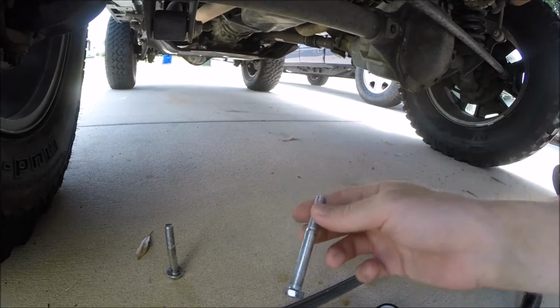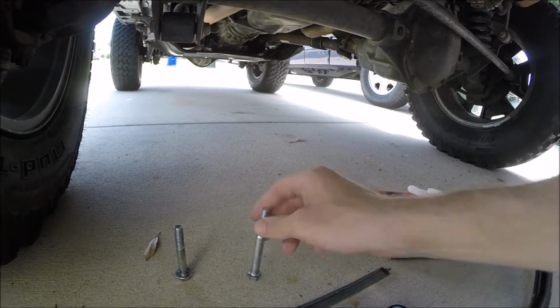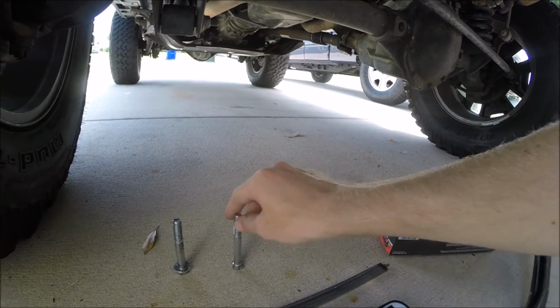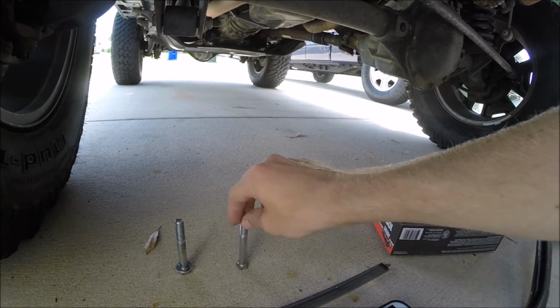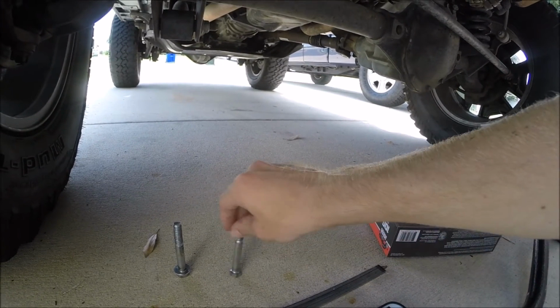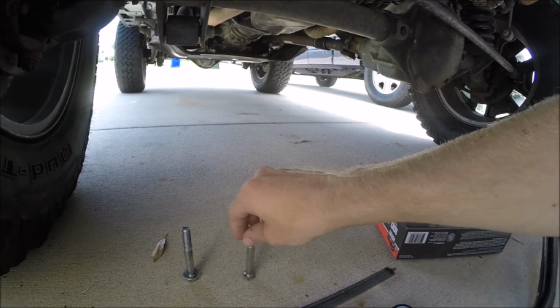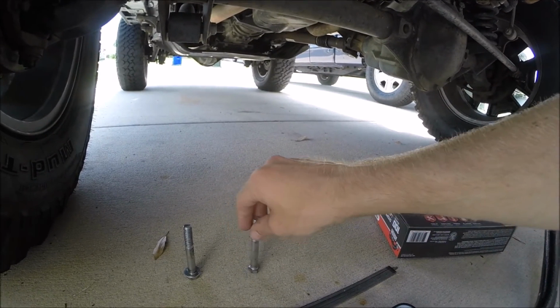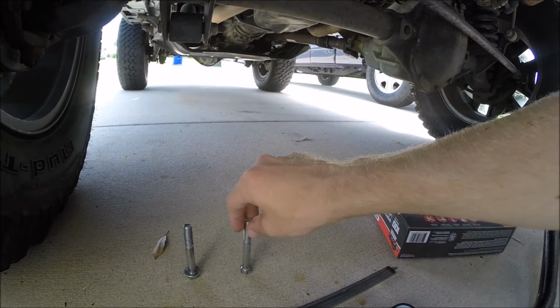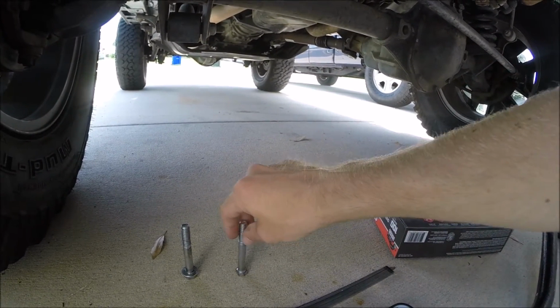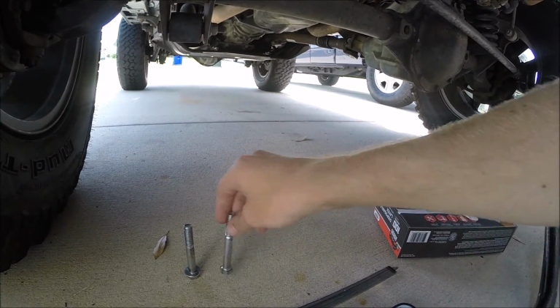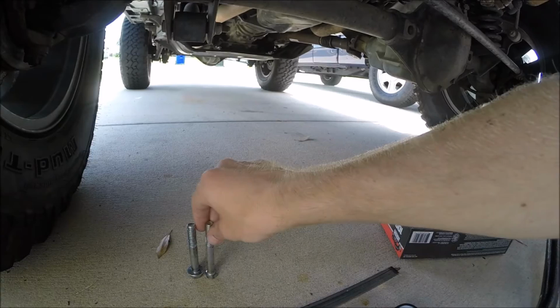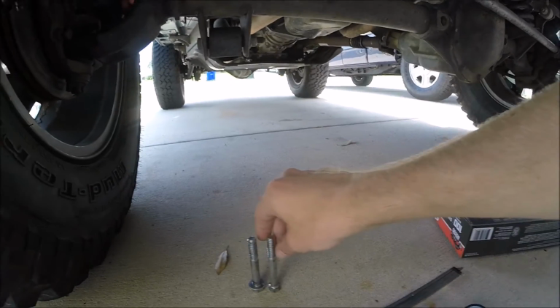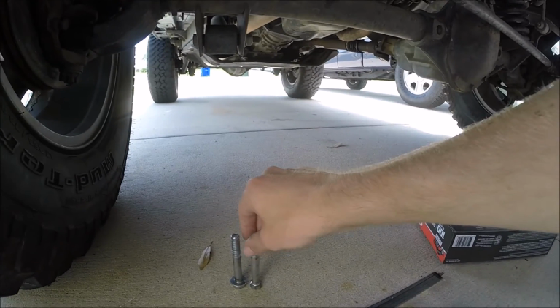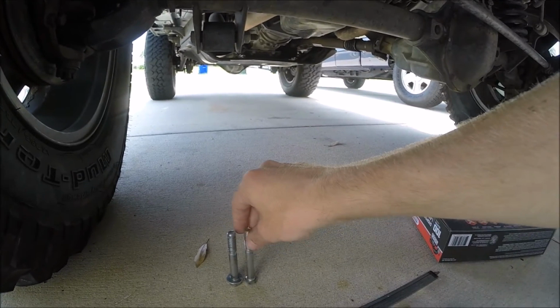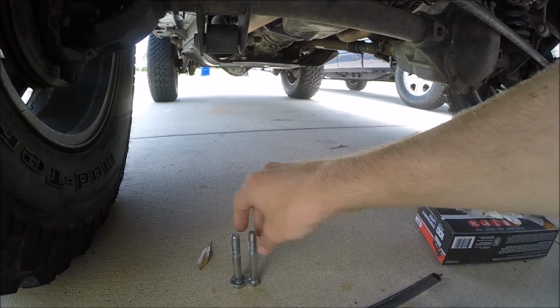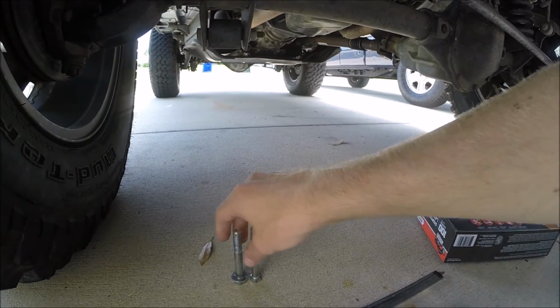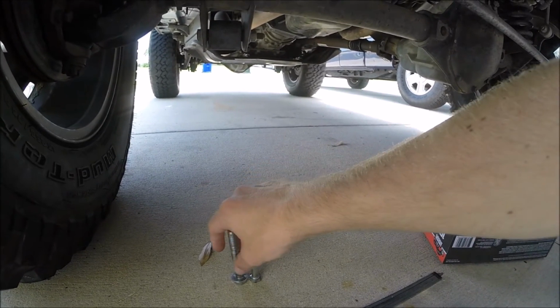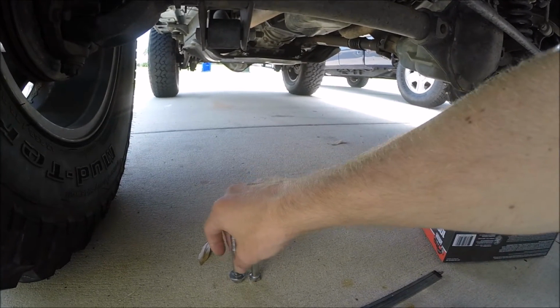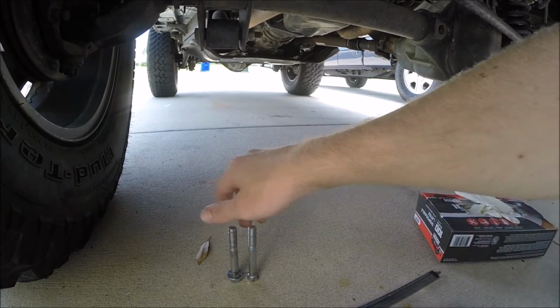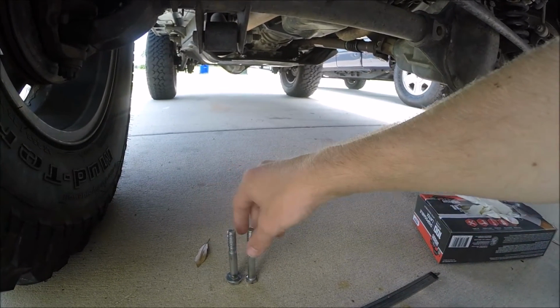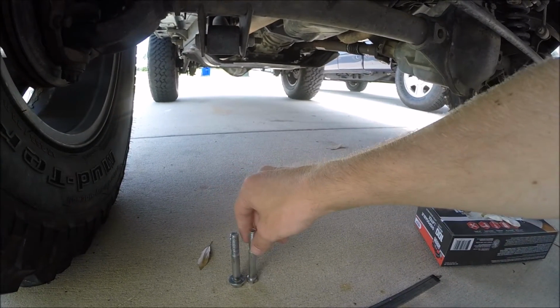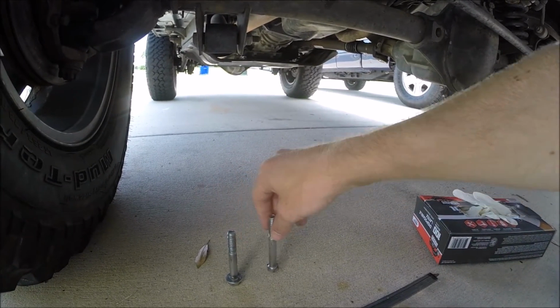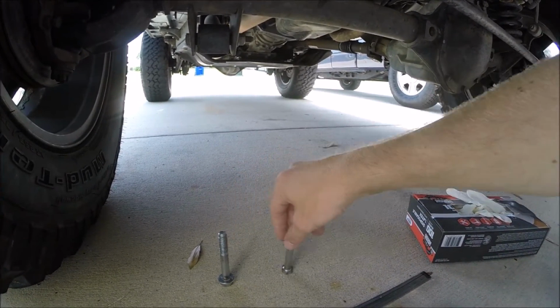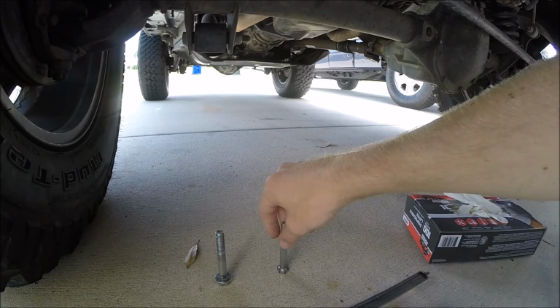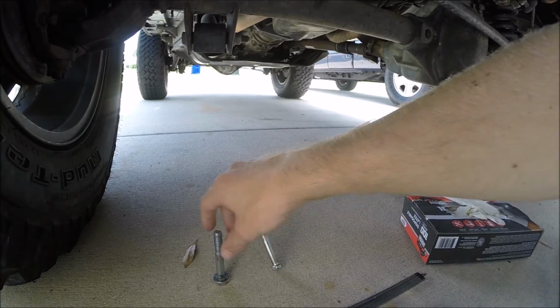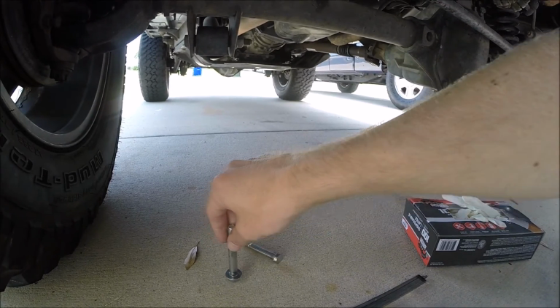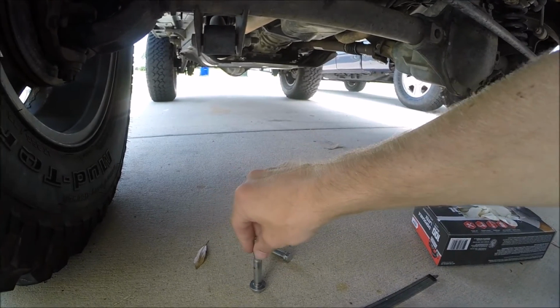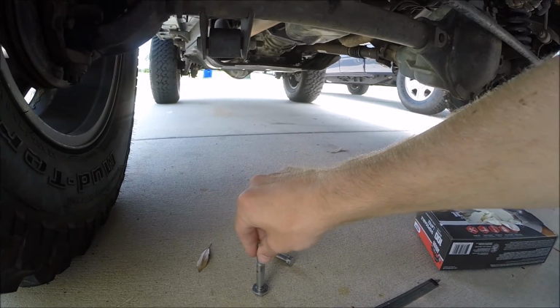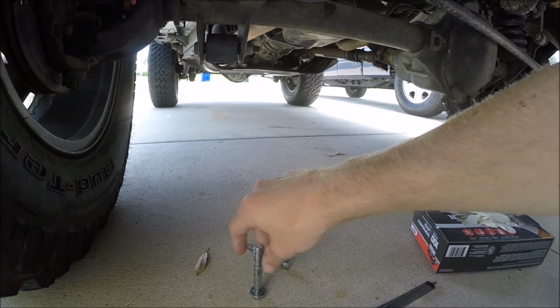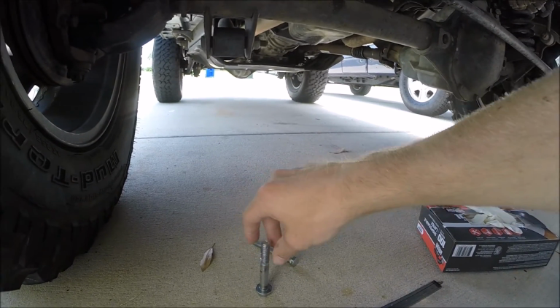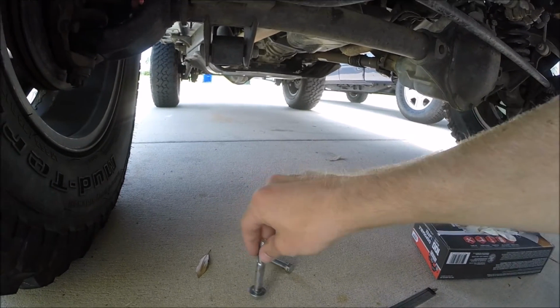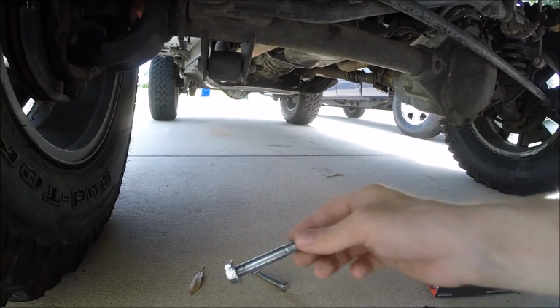Just so I don't confuse anybody — this is the factory track bar bolt, it's really skinny as you can tell. It's noticeably smaller. That's a 10 millimeter. This is a 12.9 — this is the upgrade bolt.